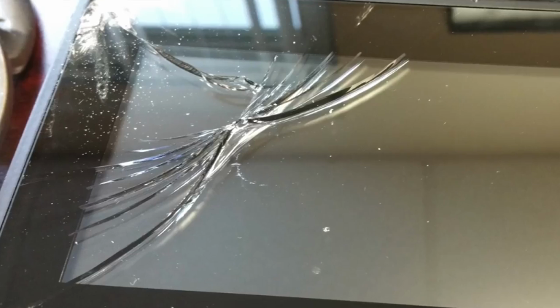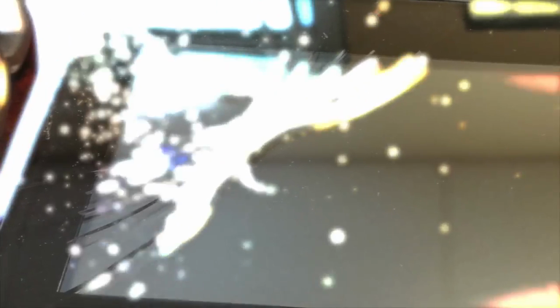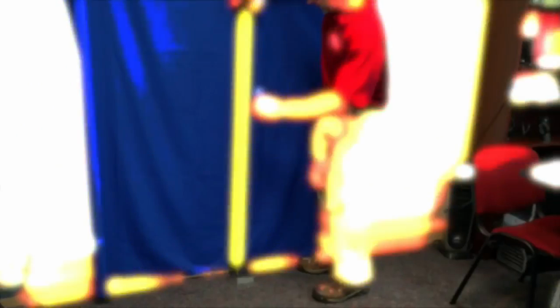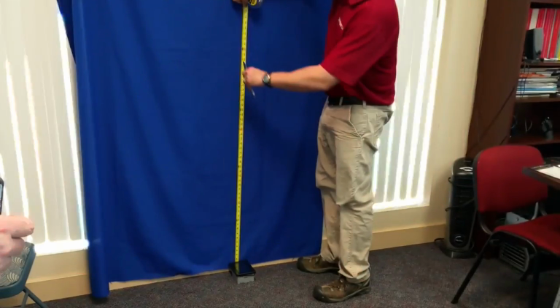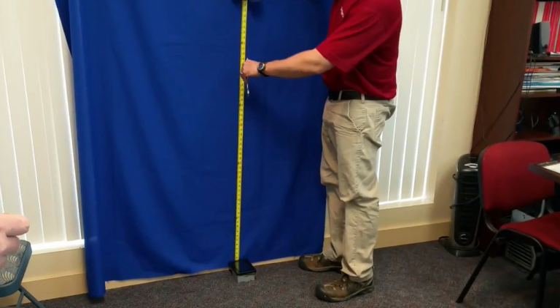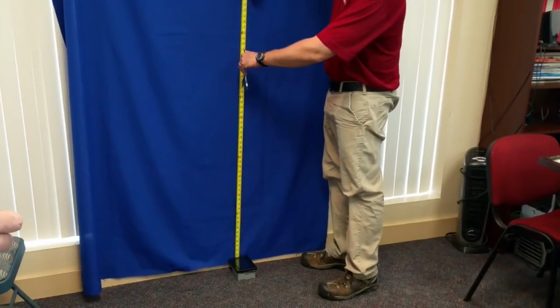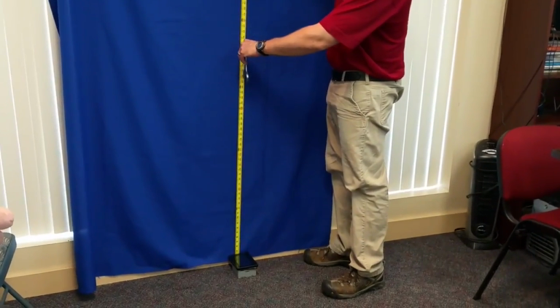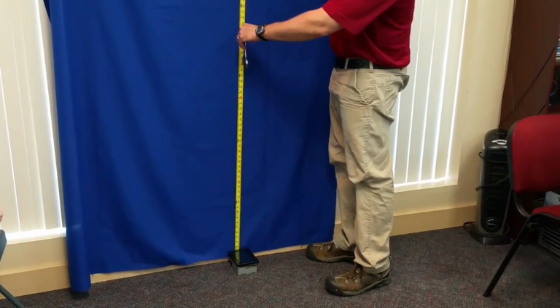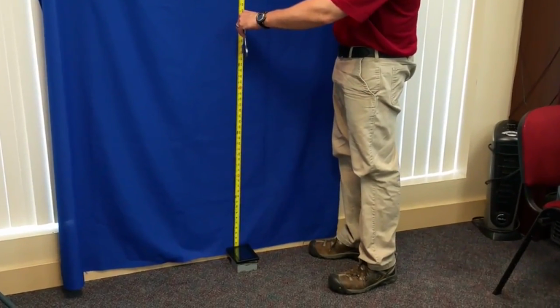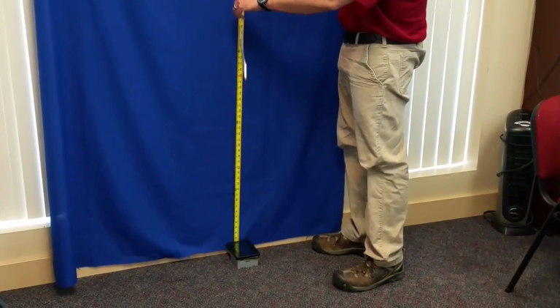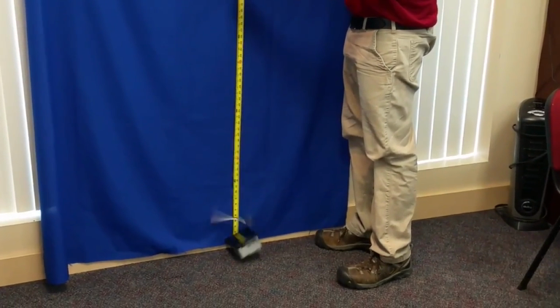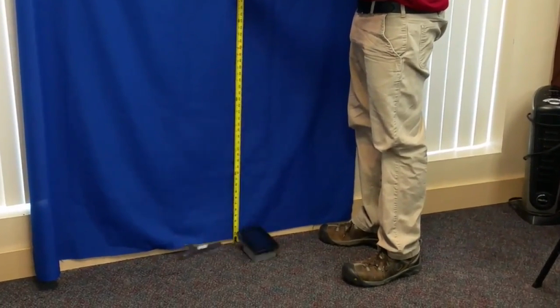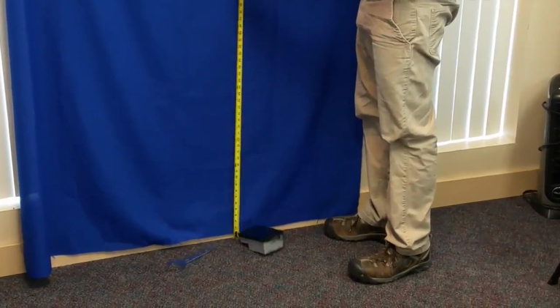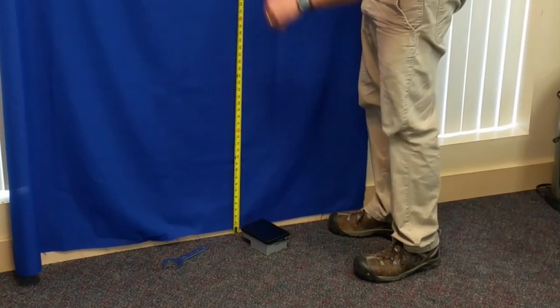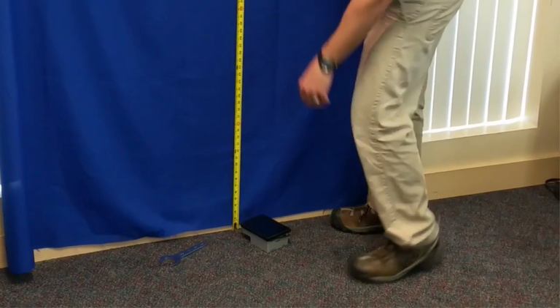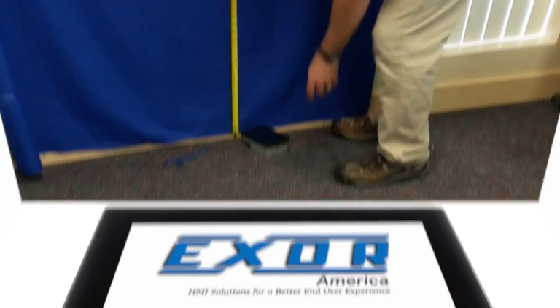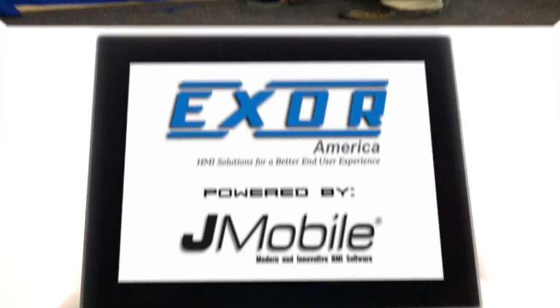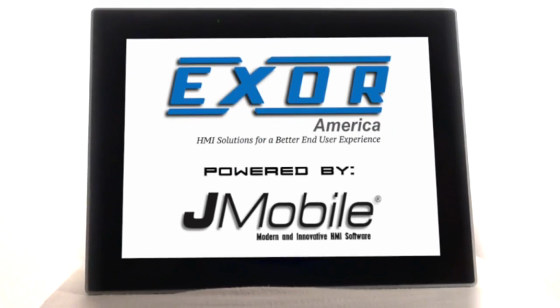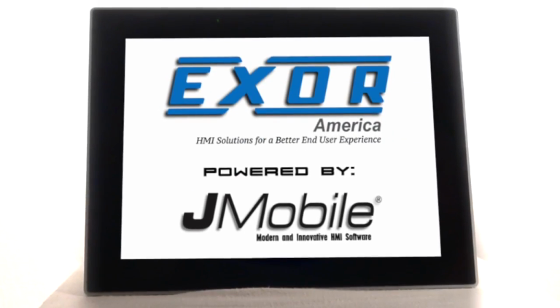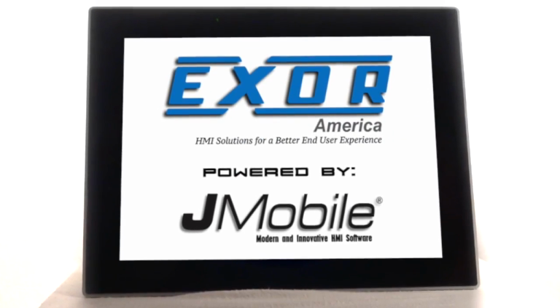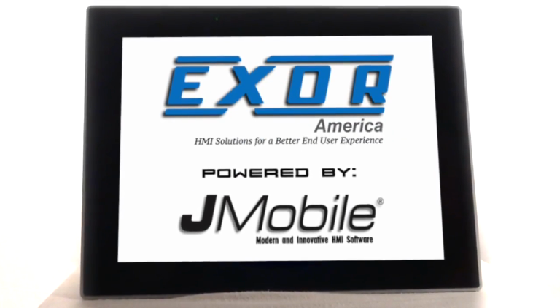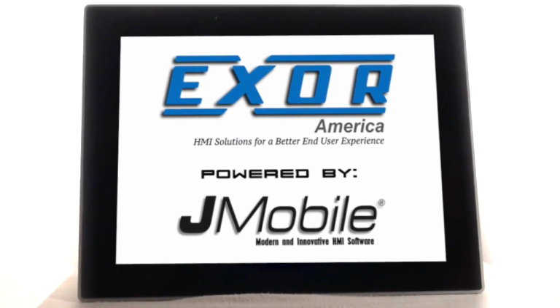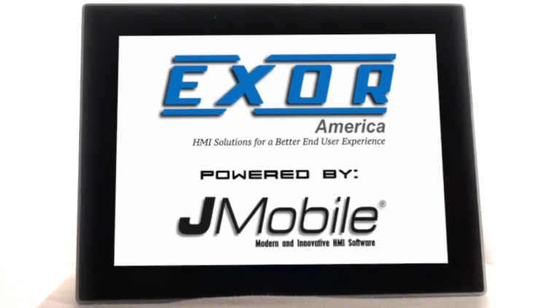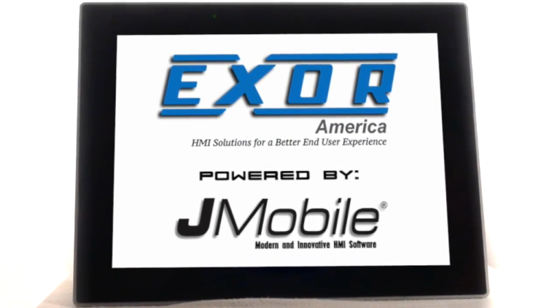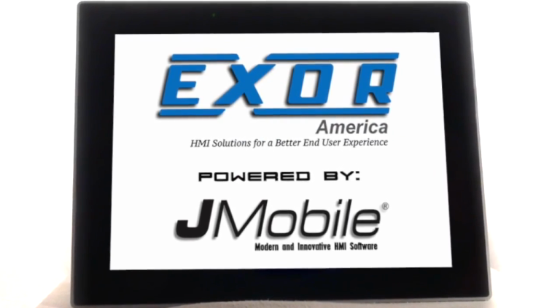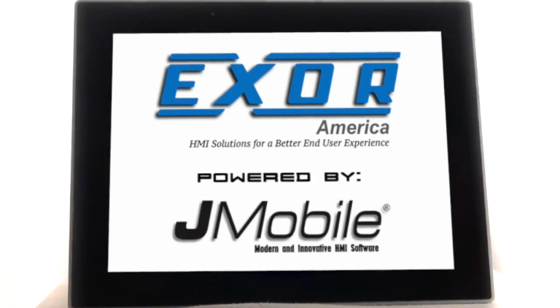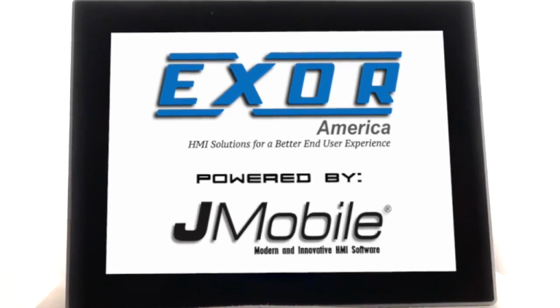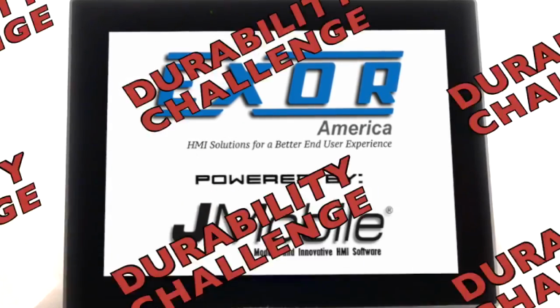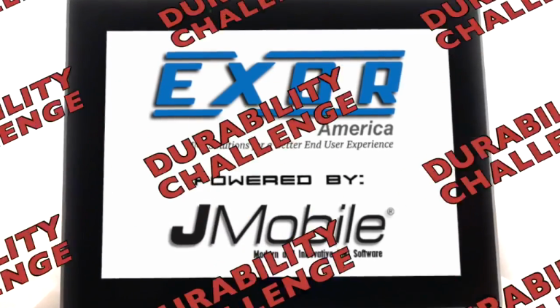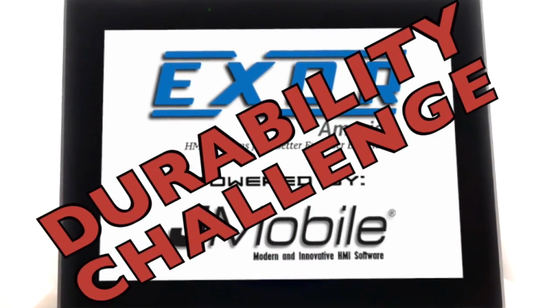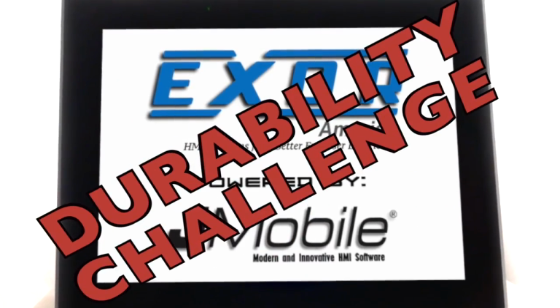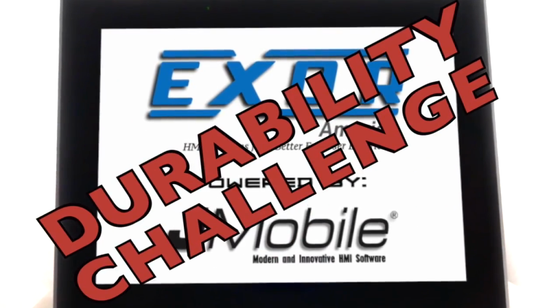Cryomech wanted an HMI that can survive some tough situations, so they put an Exor E-Top 605 glass capacitive HMI touchscreen to the Exor Durability Challenge.